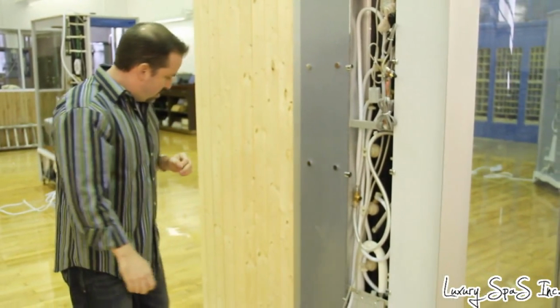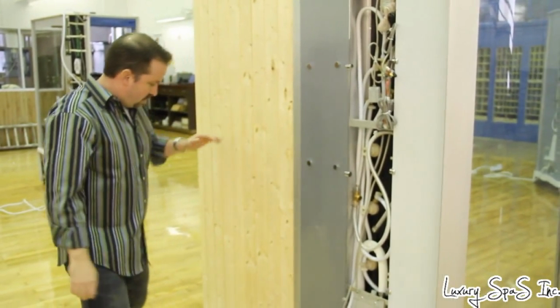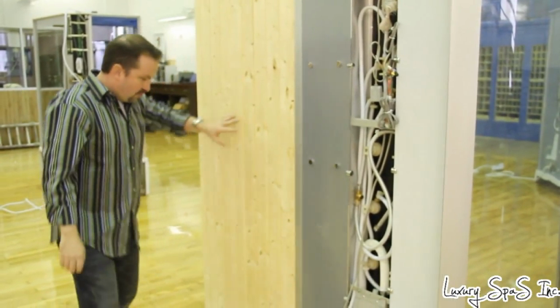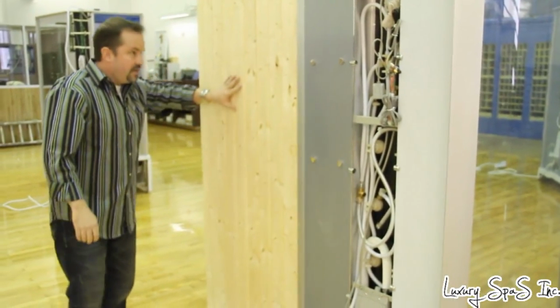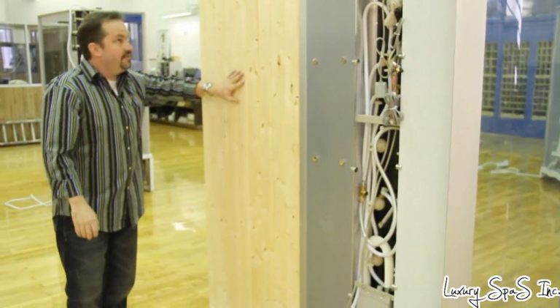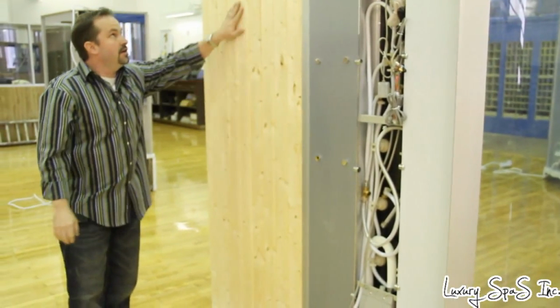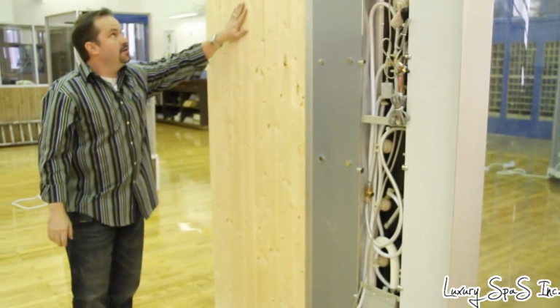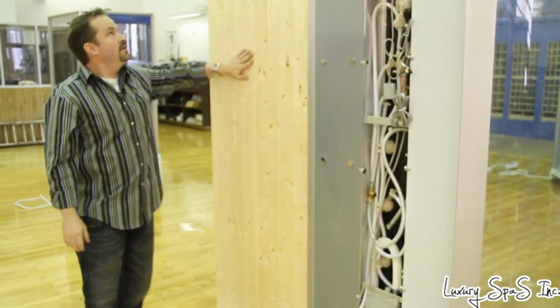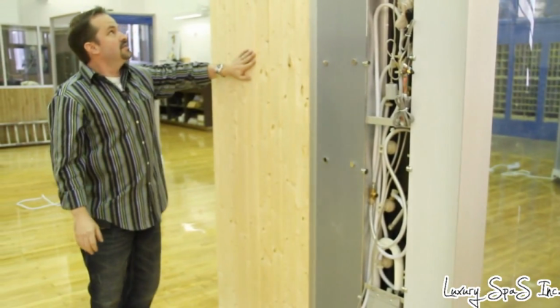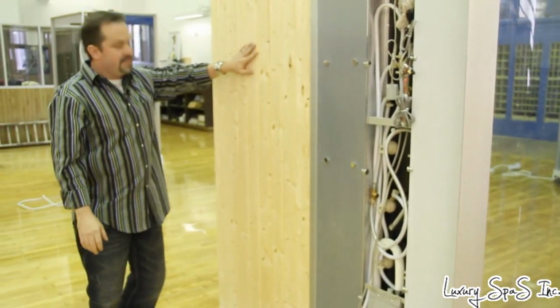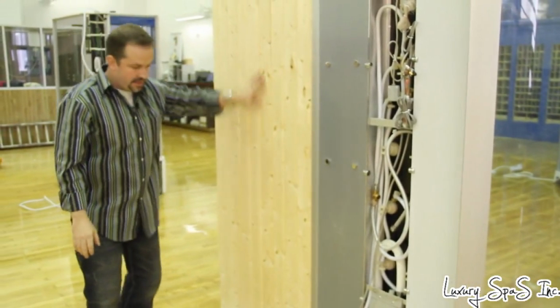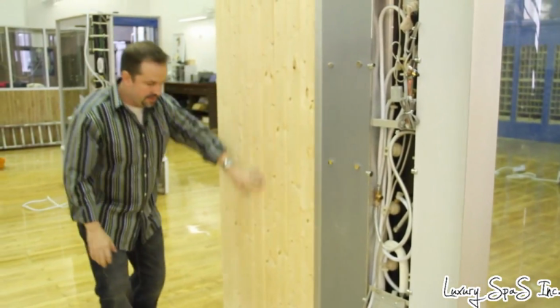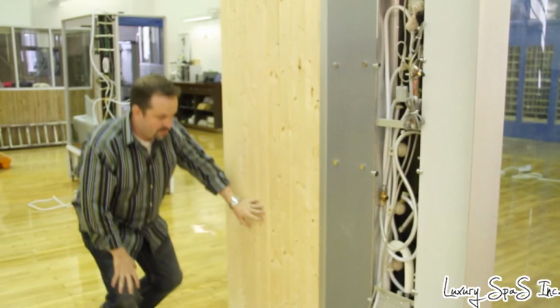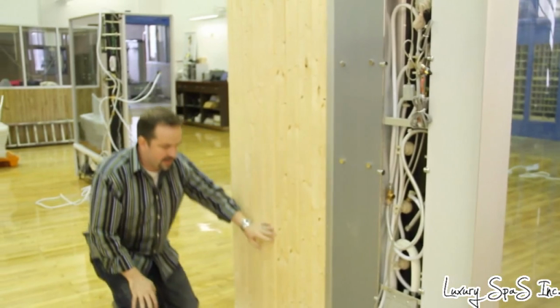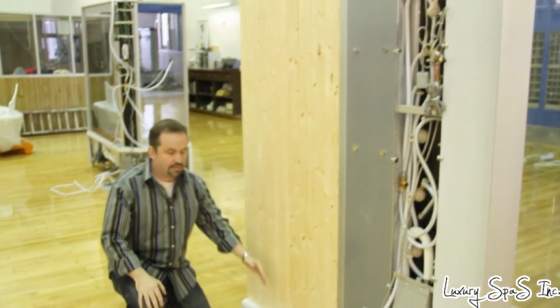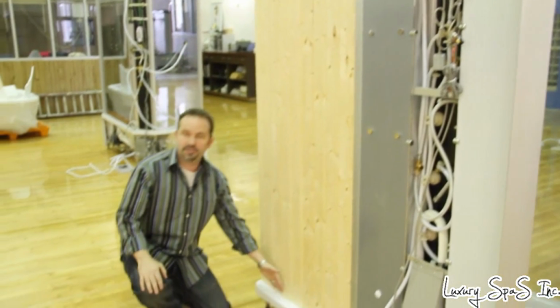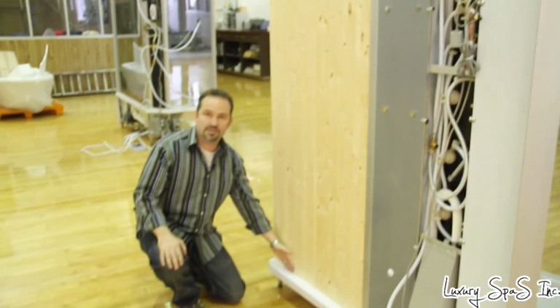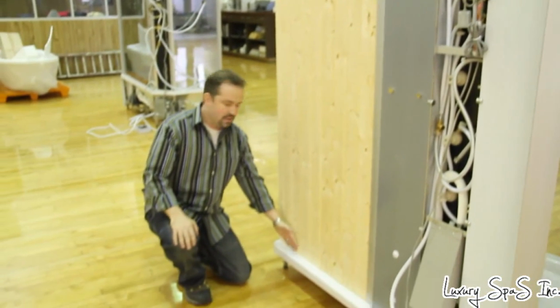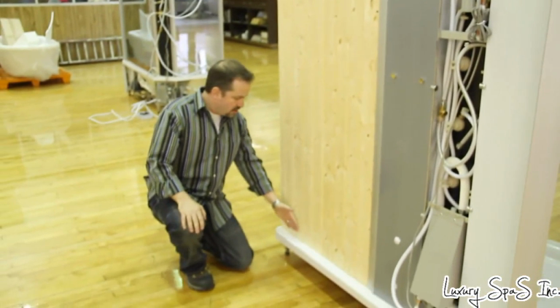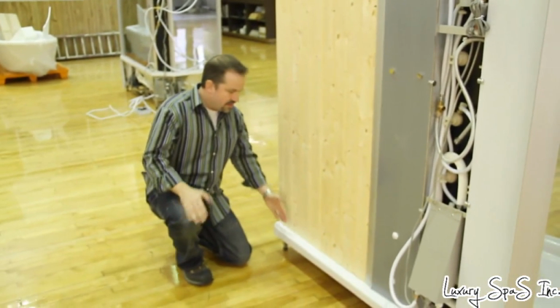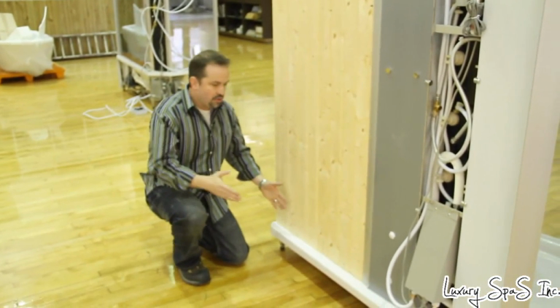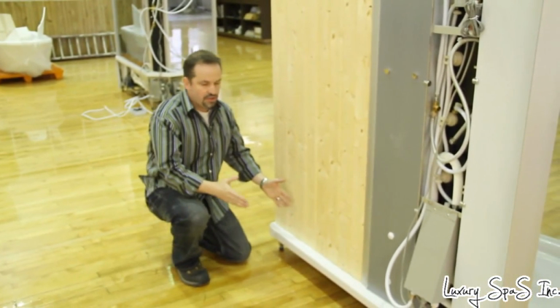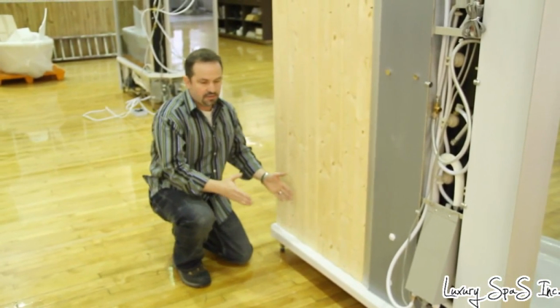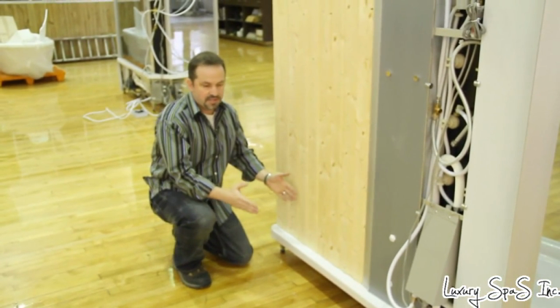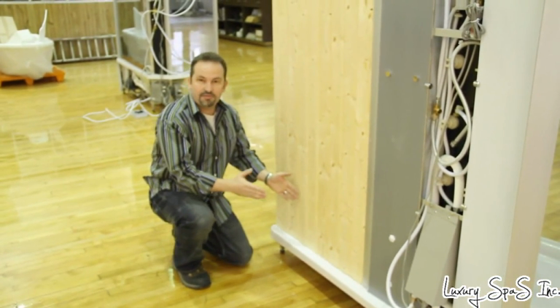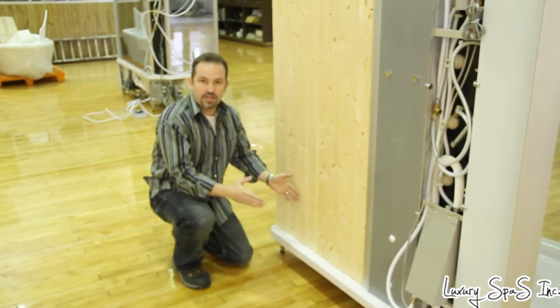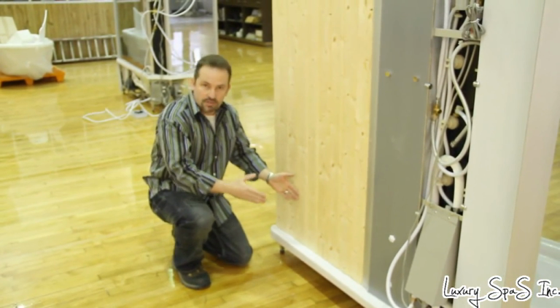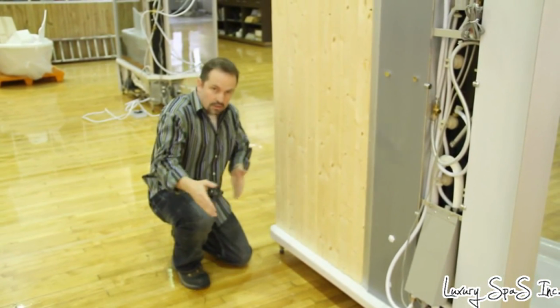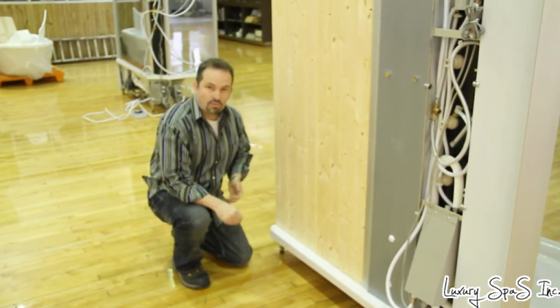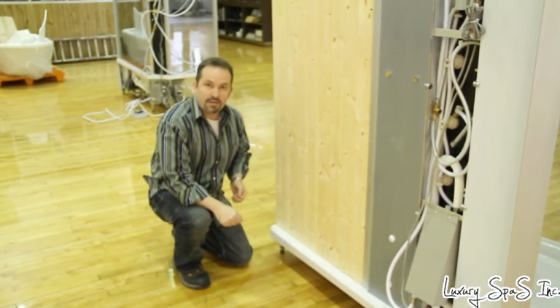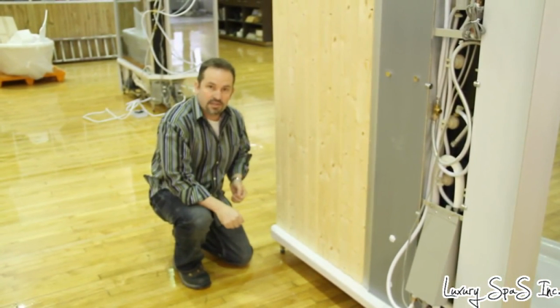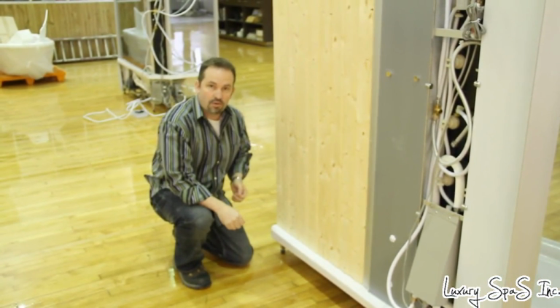They've set this back a couple of inches so this whole unit will sit flush right up into the corner.